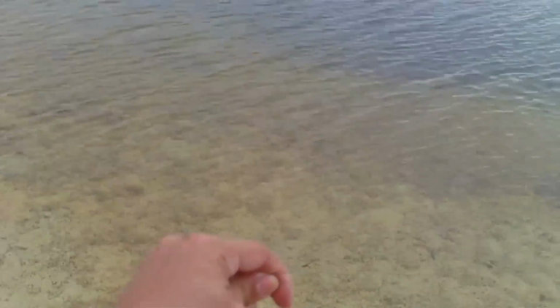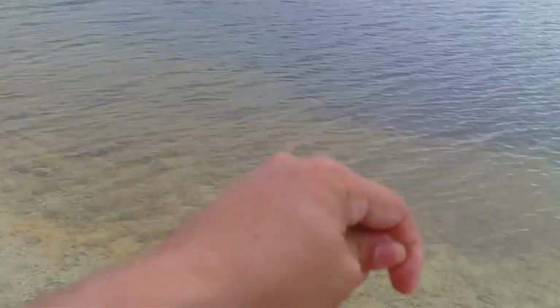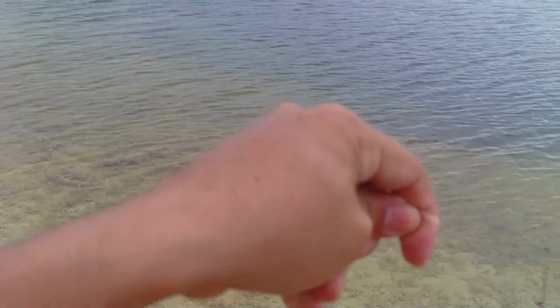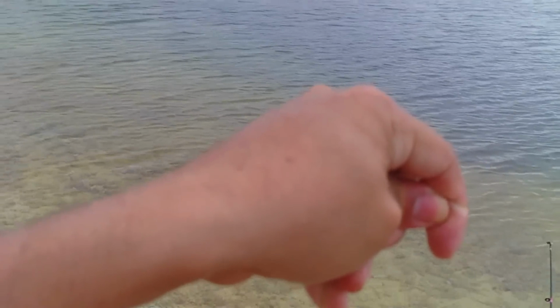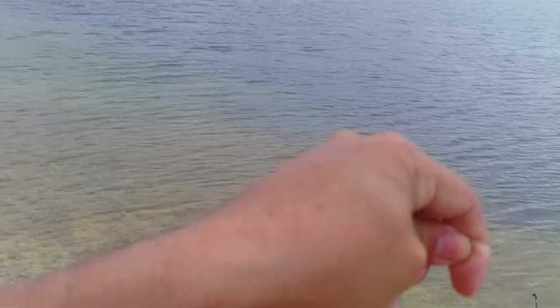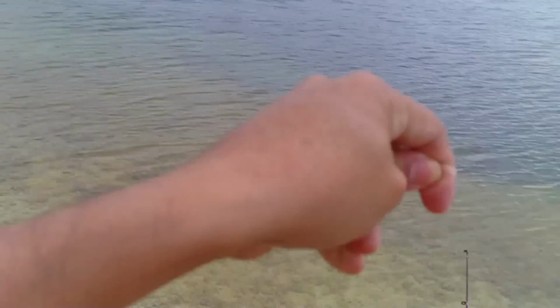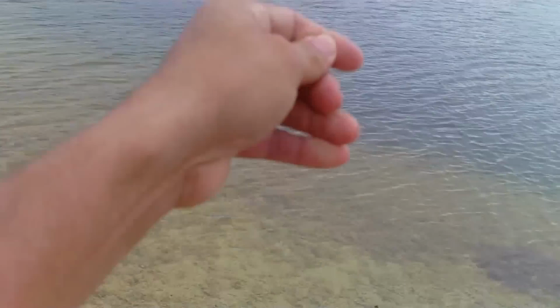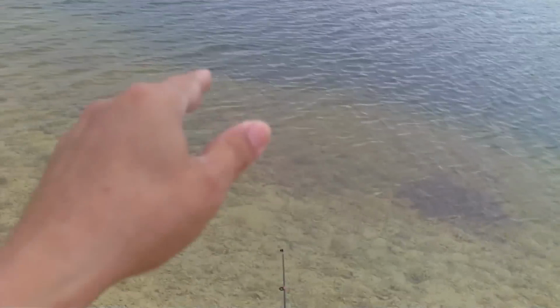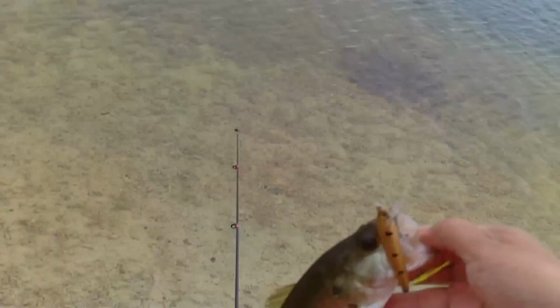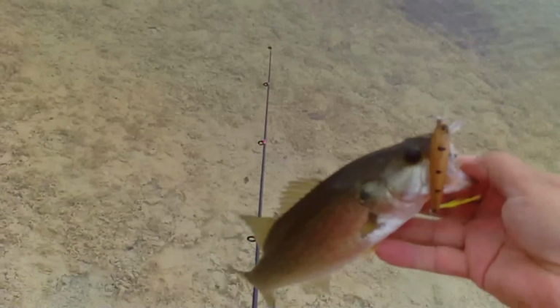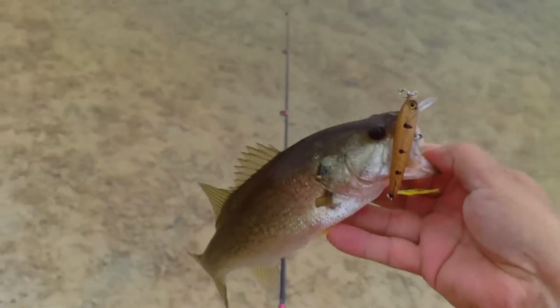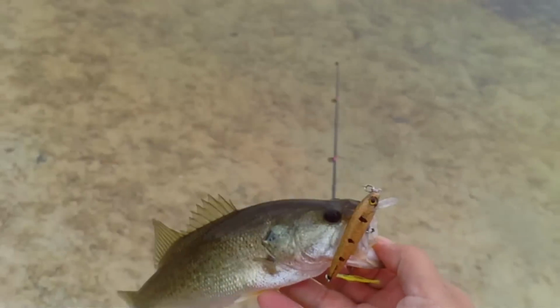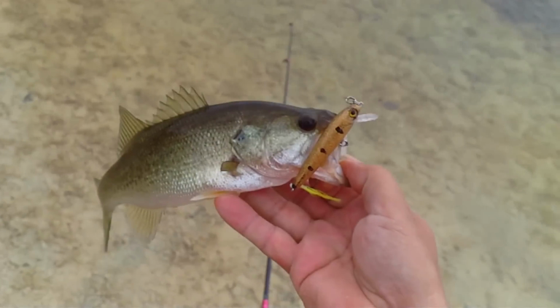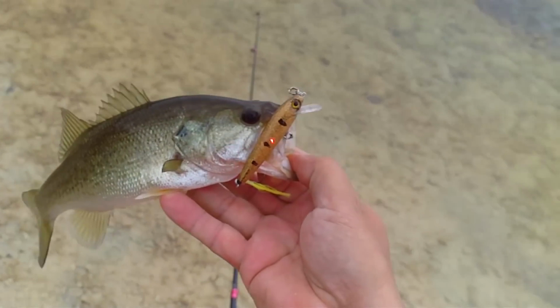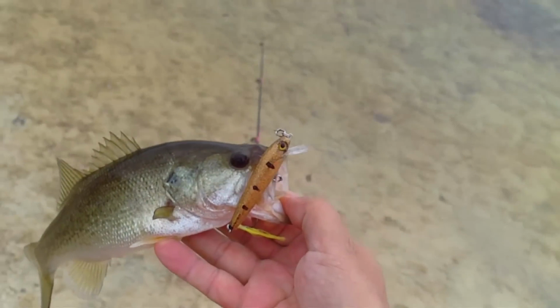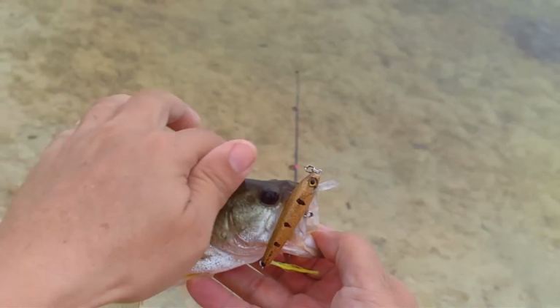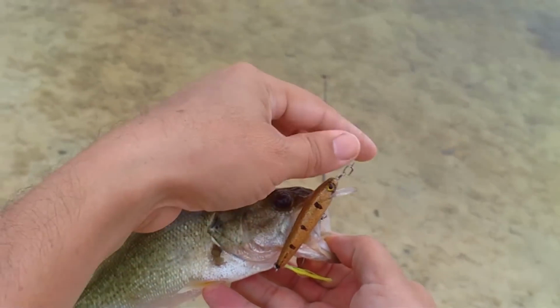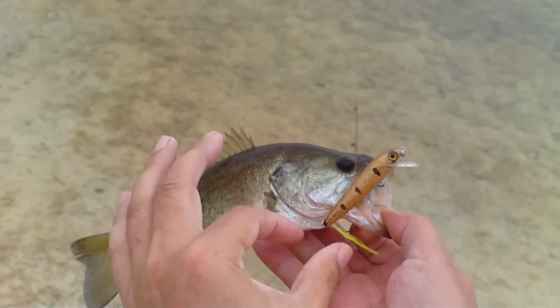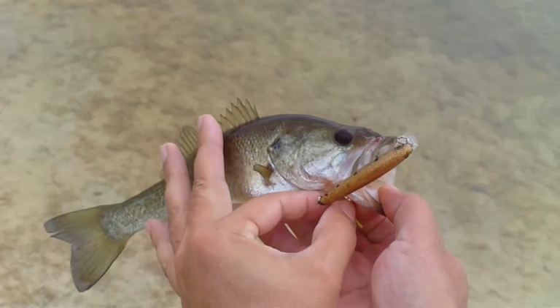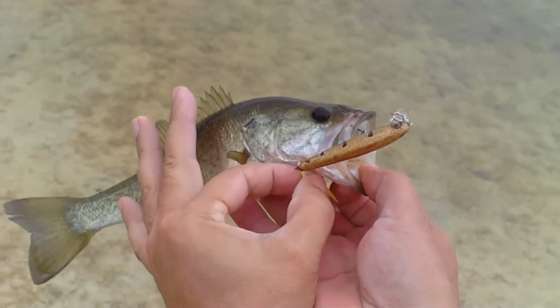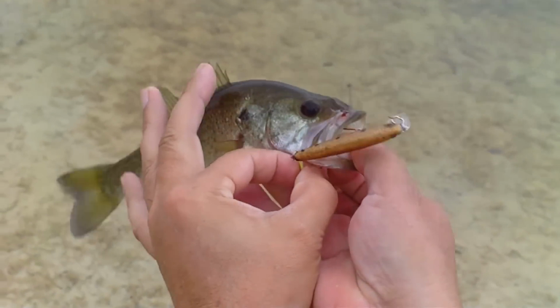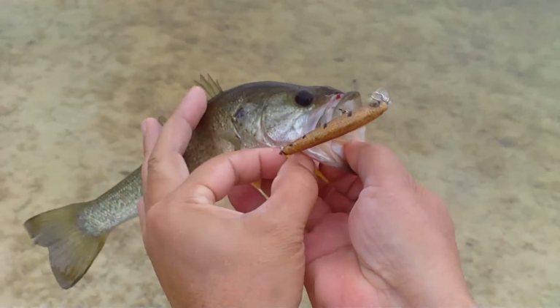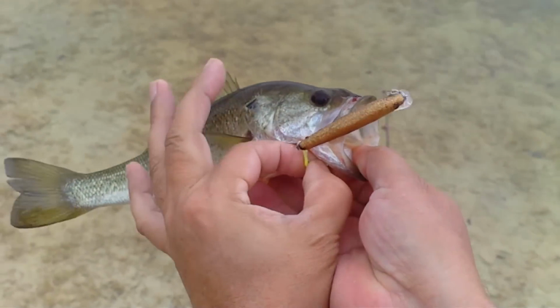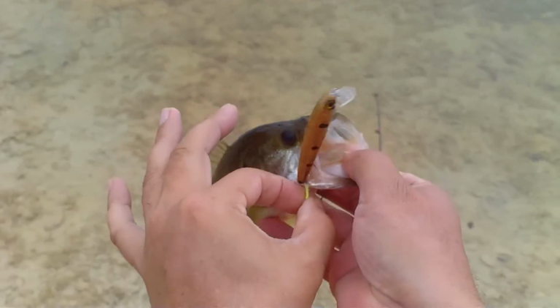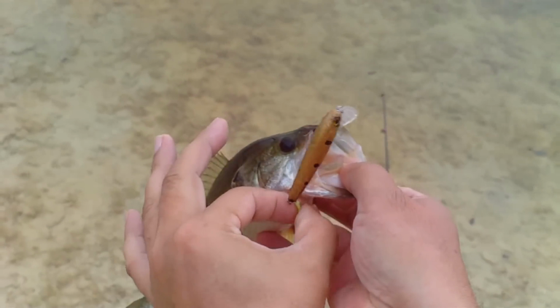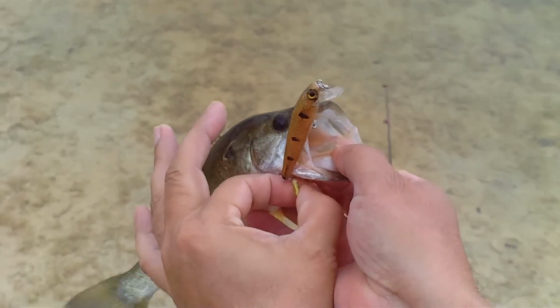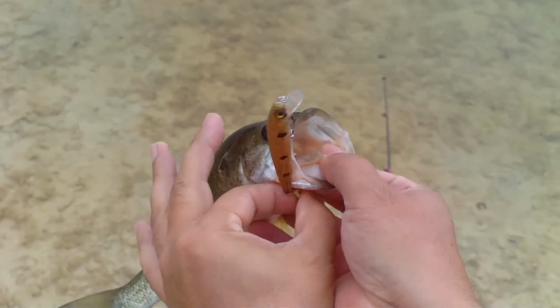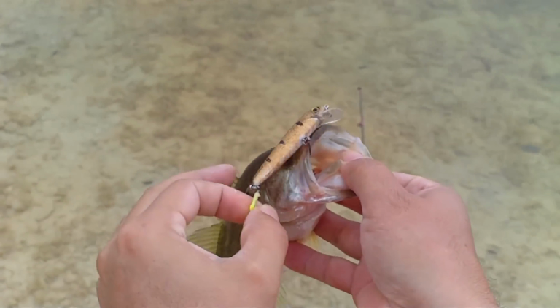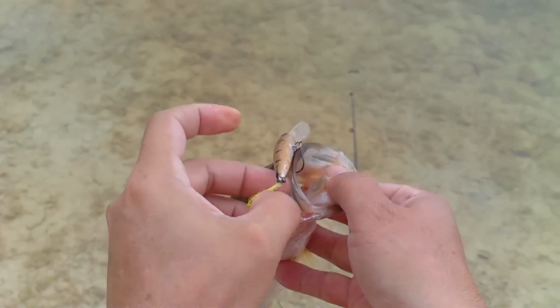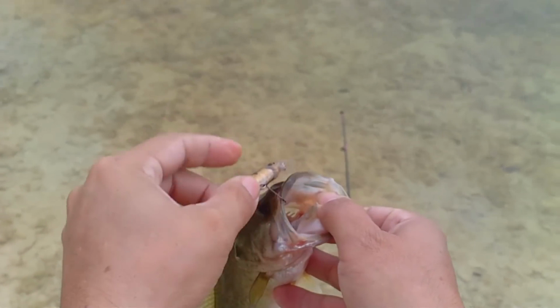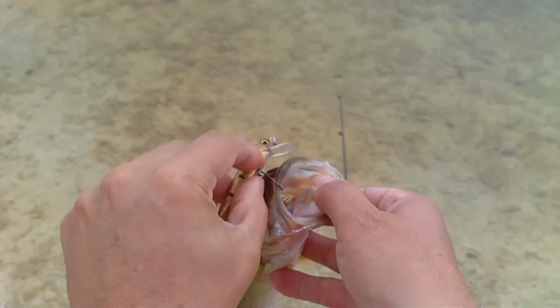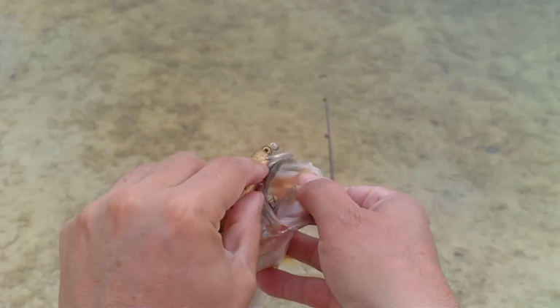Let's switch it up to the regular jerkbait — this one has the lip. Still using the bucktail.